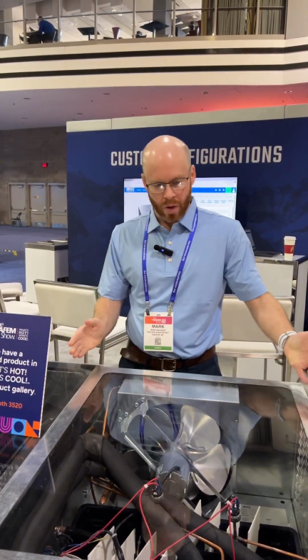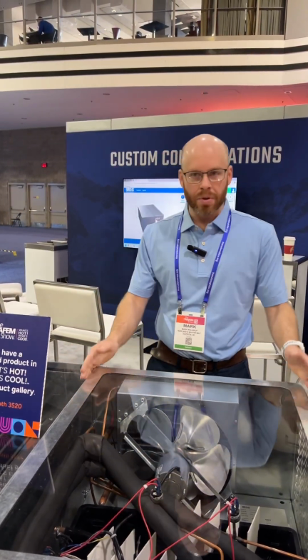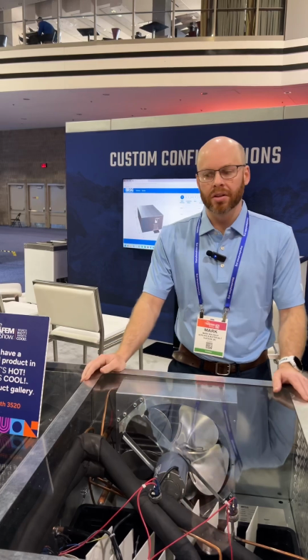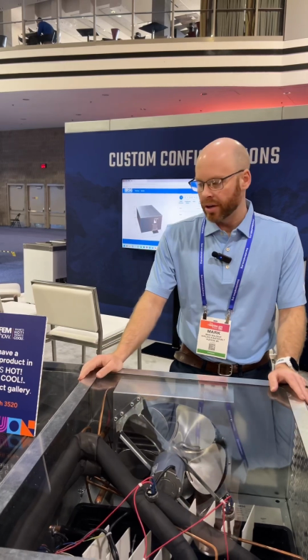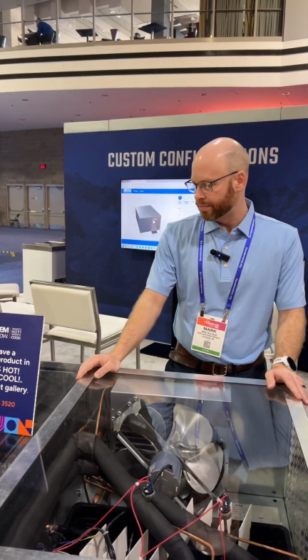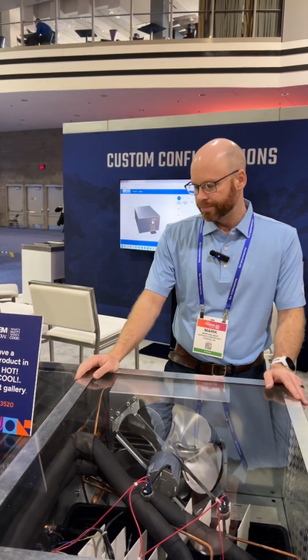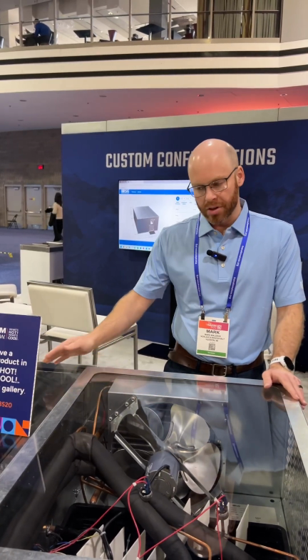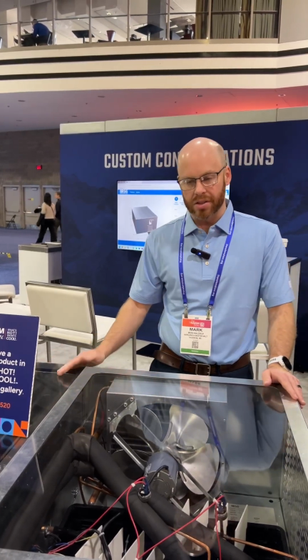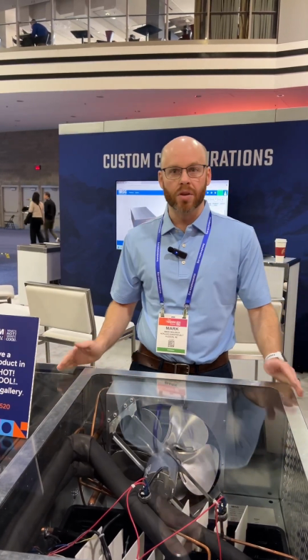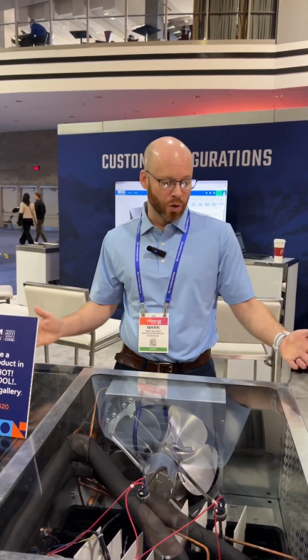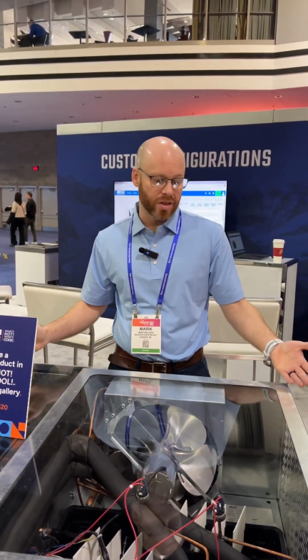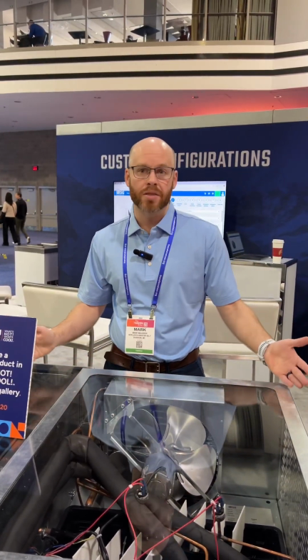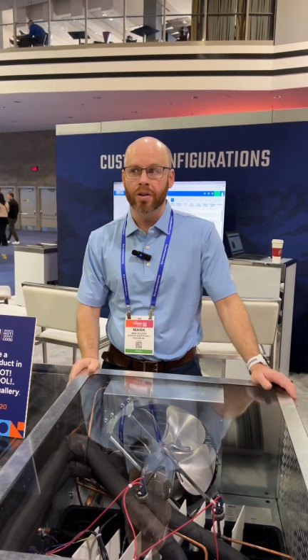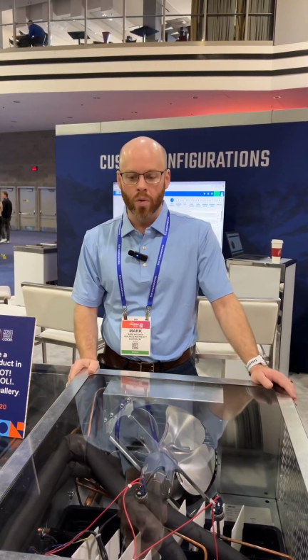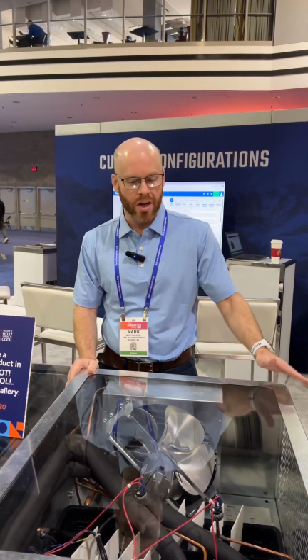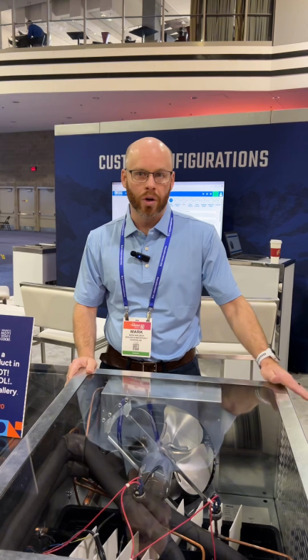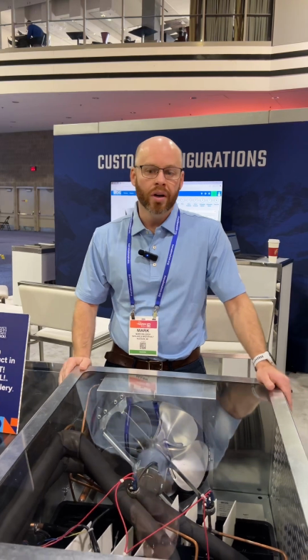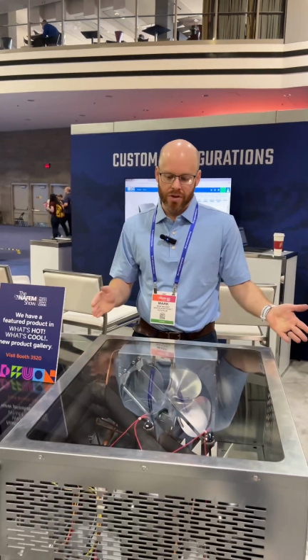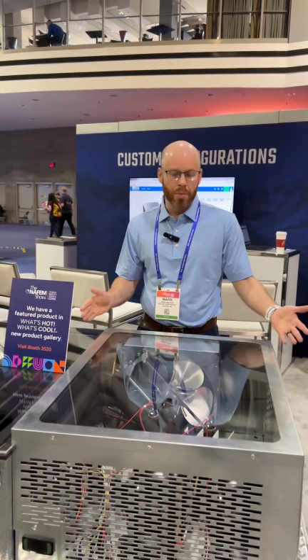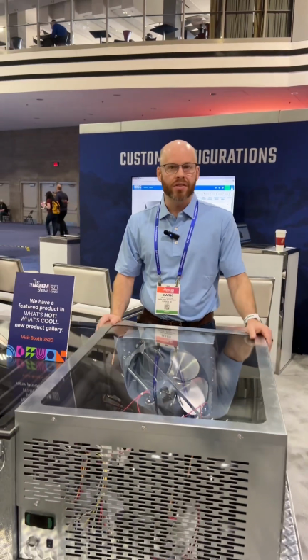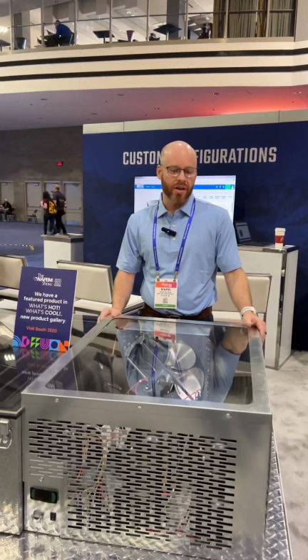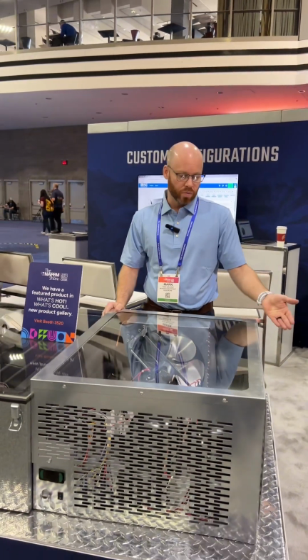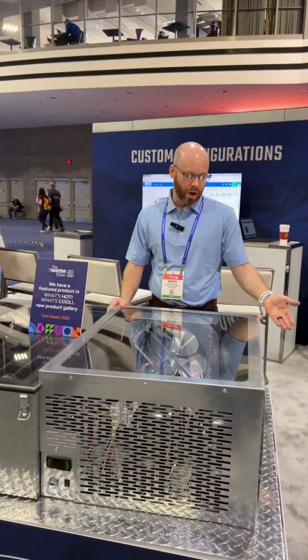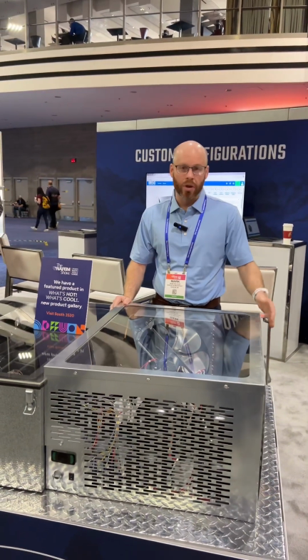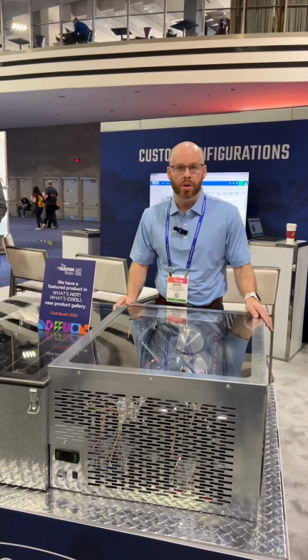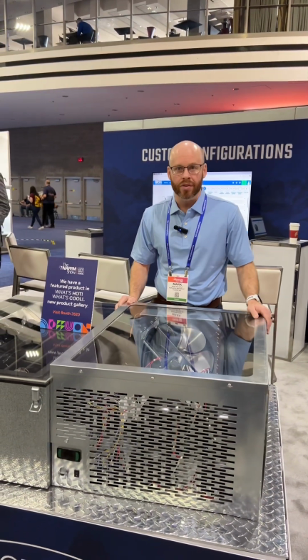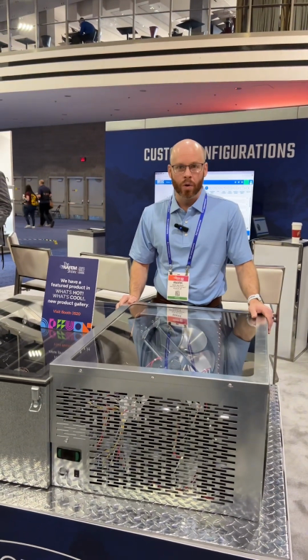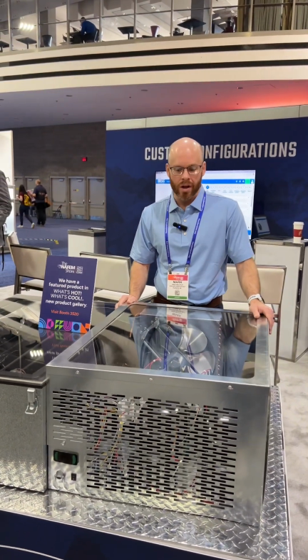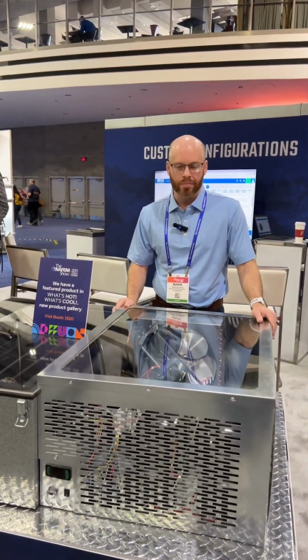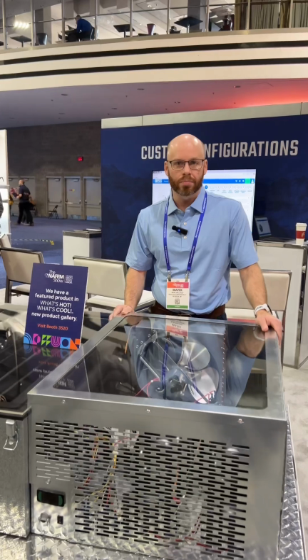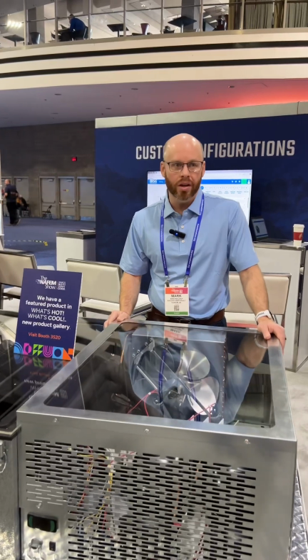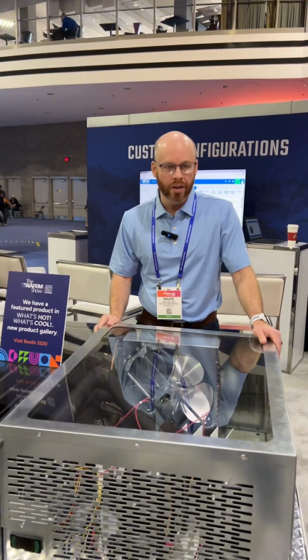On this particular refrigeration system, you'll notice it's a lot smaller than the old ones, a lot shorter. There are some other benefits such as we're able to plug up to a 115-volt plug and outlet.